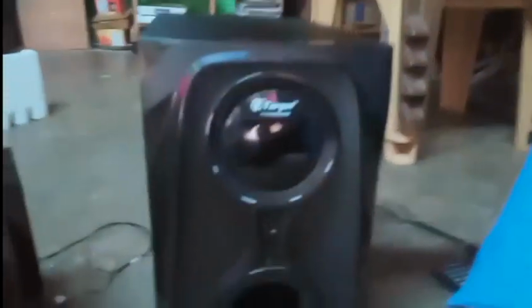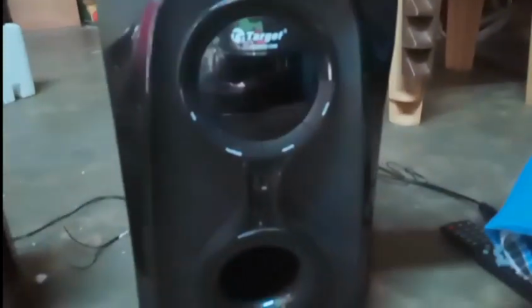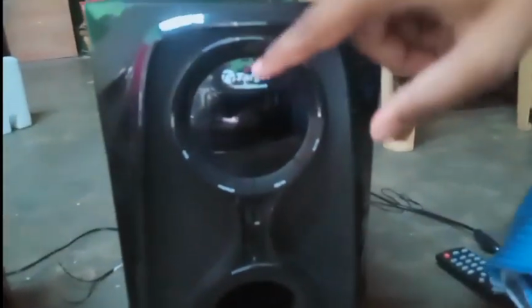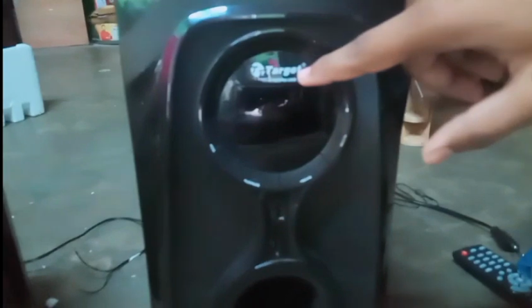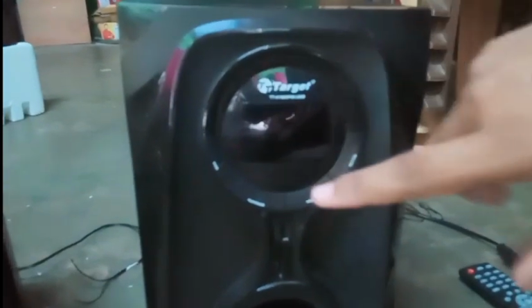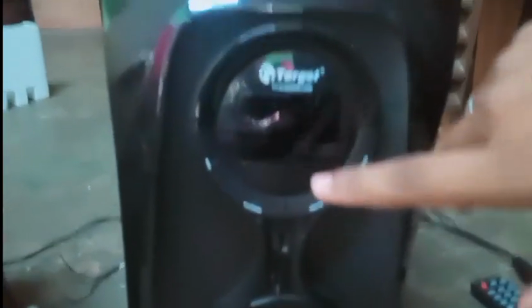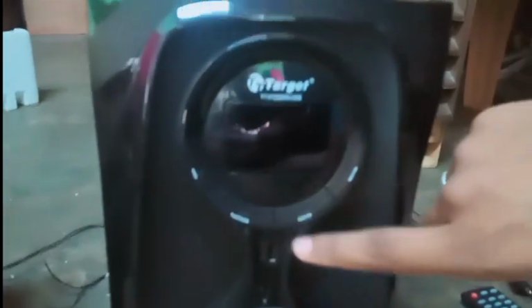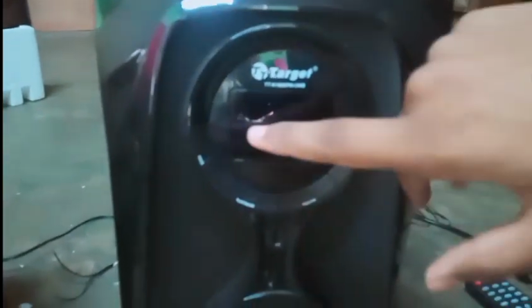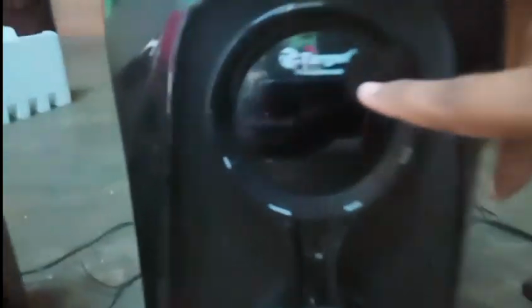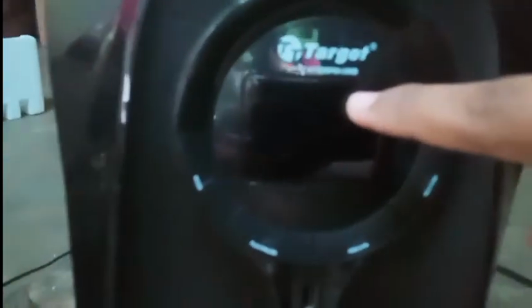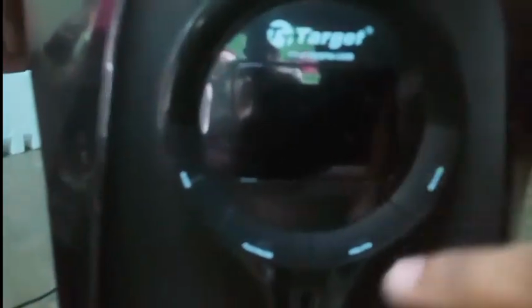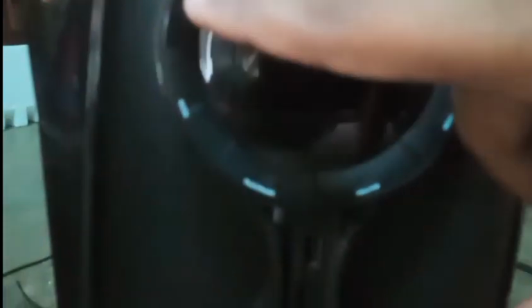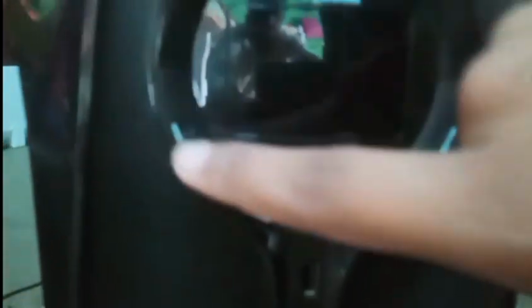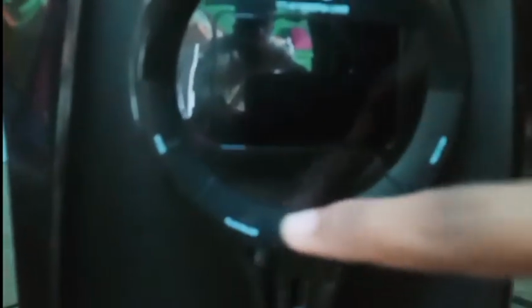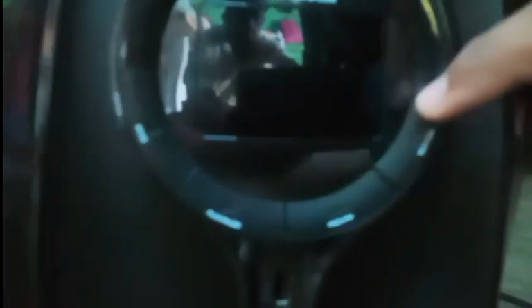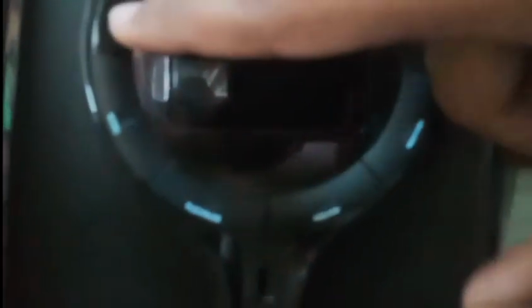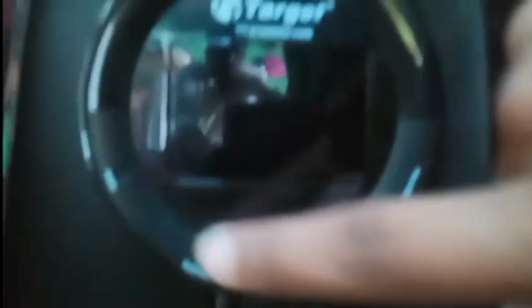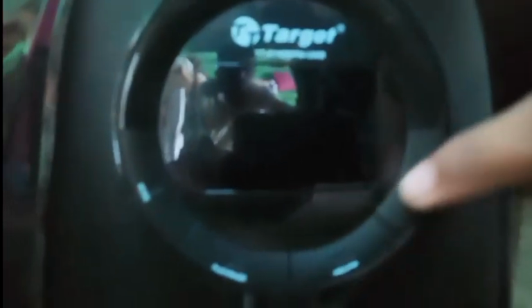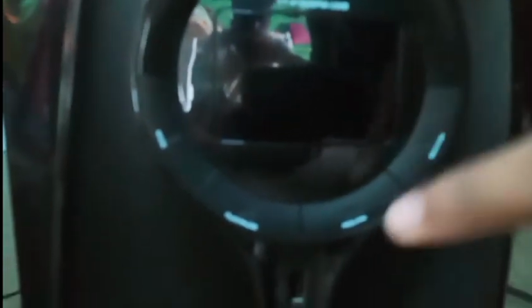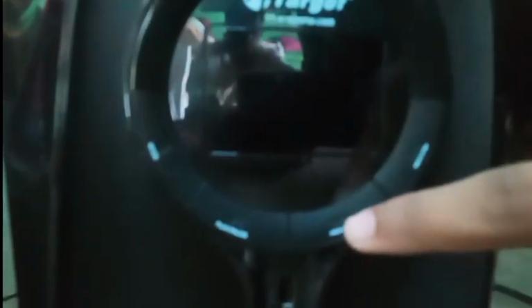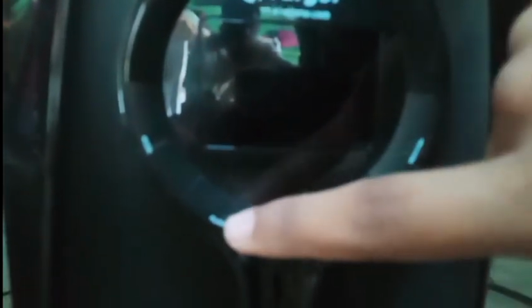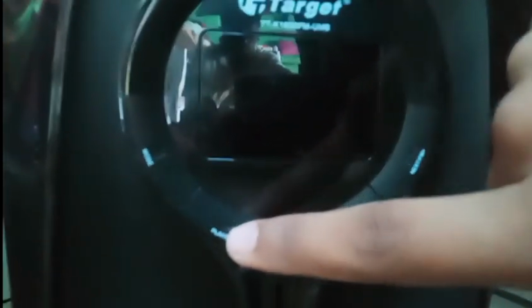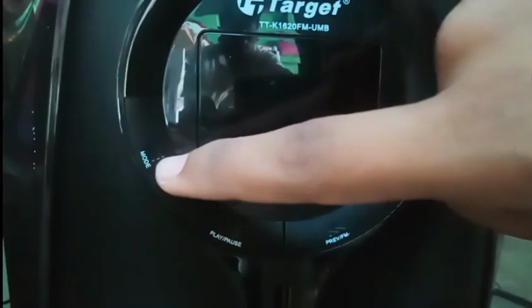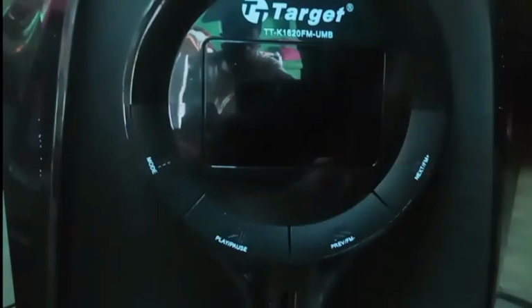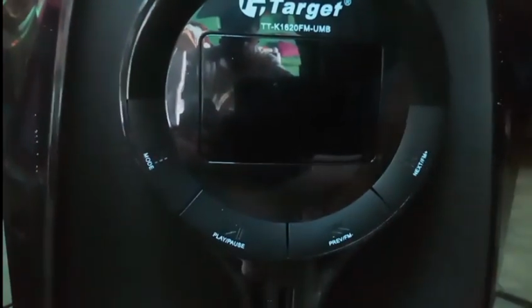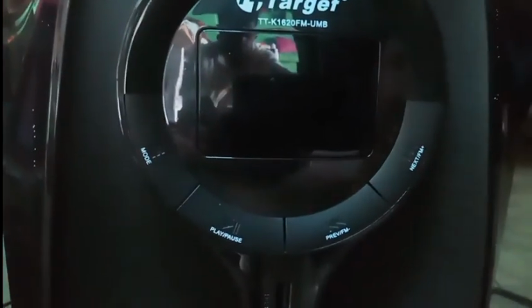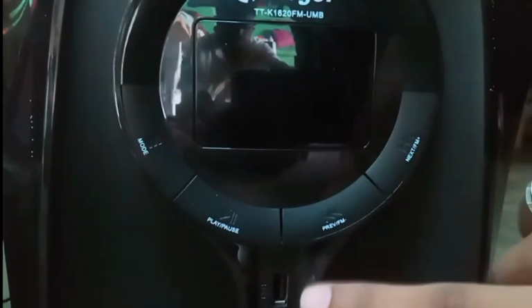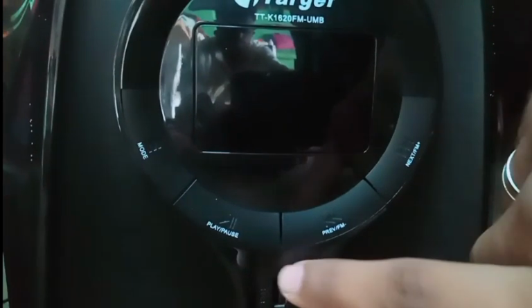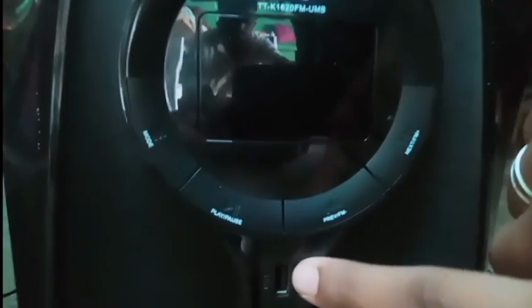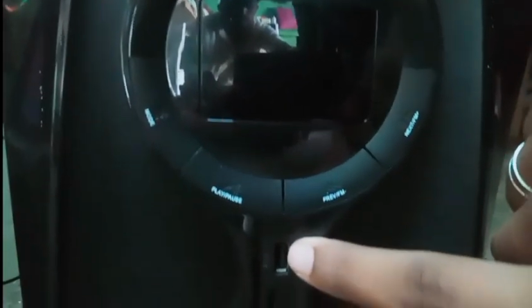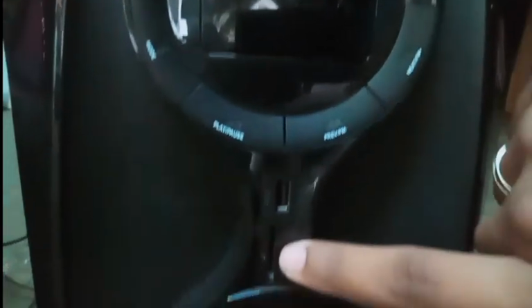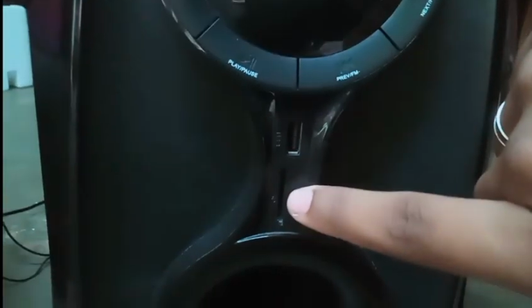On the subwoofer unit, here is the LED display and the number of buttons. There is also a USB port and an MMC card port.